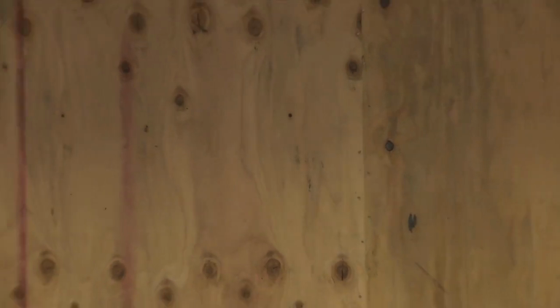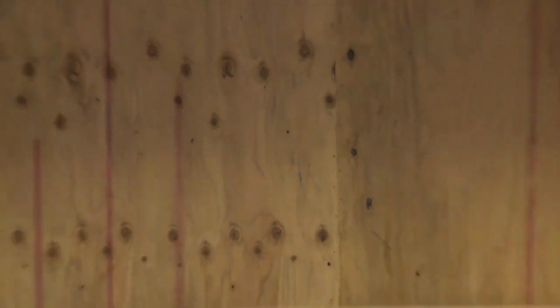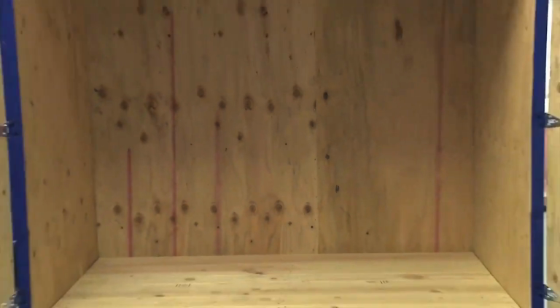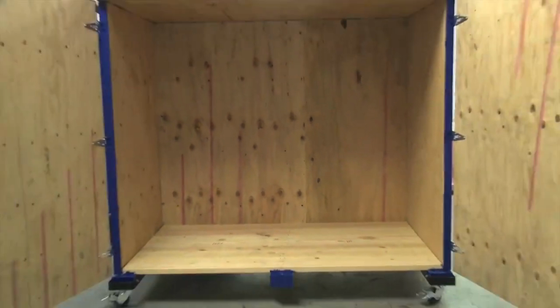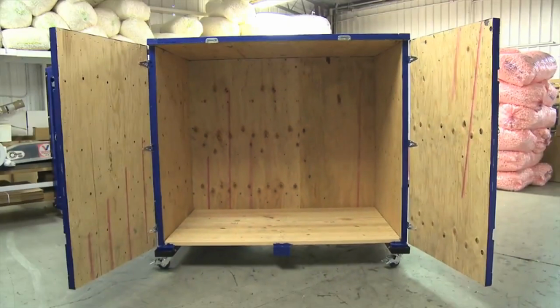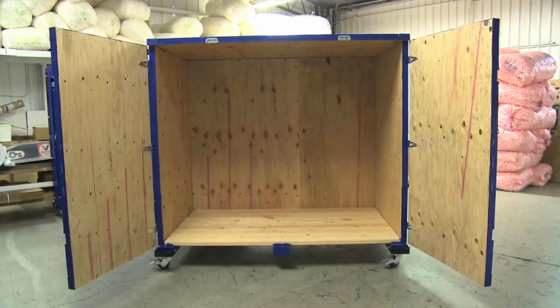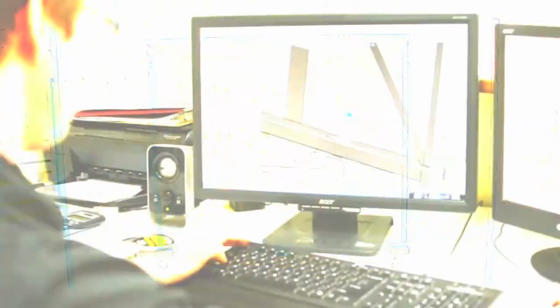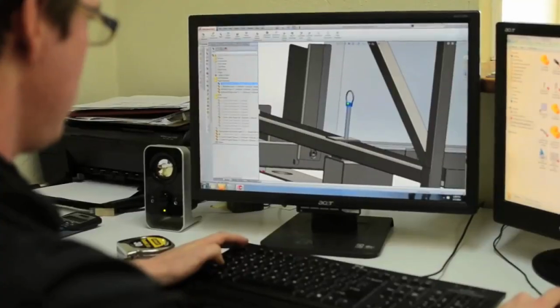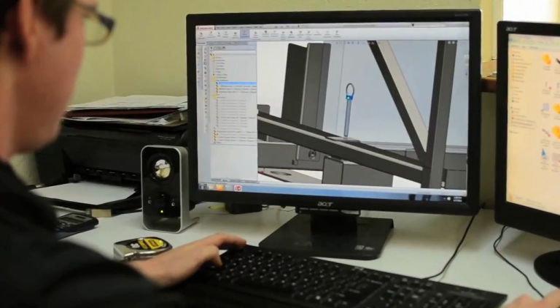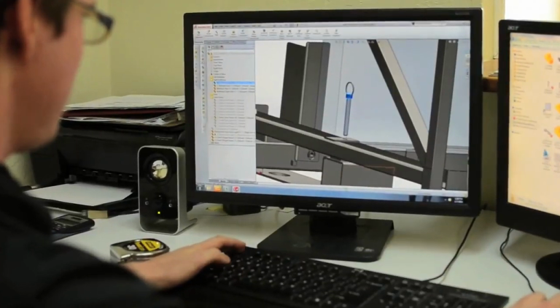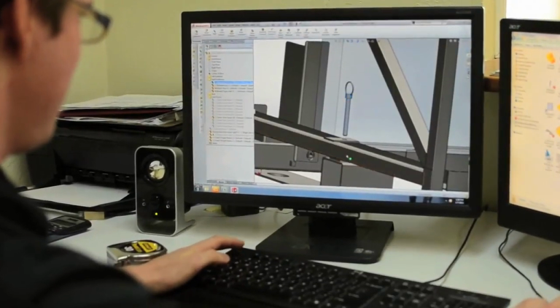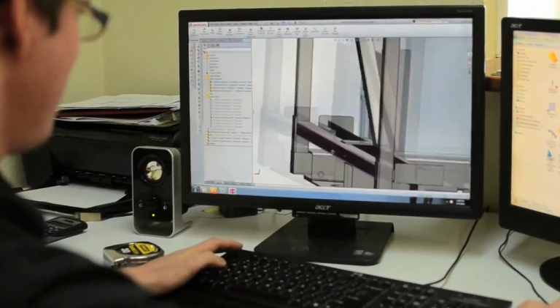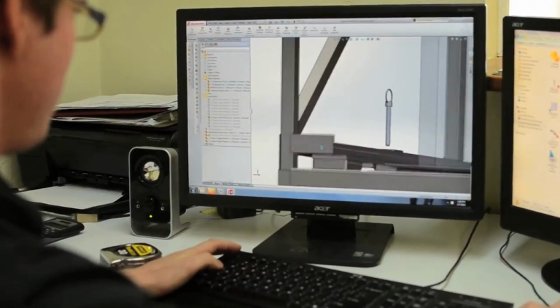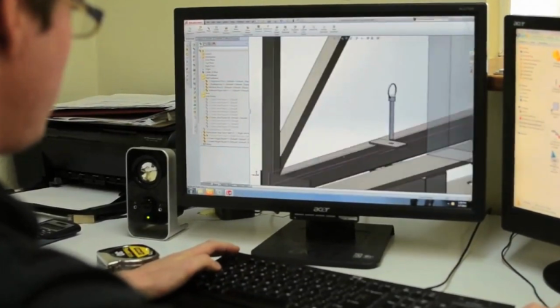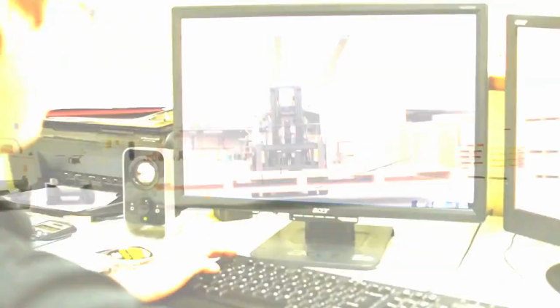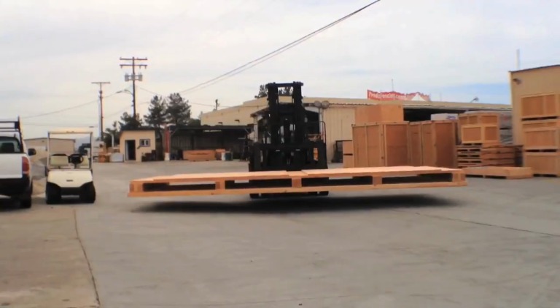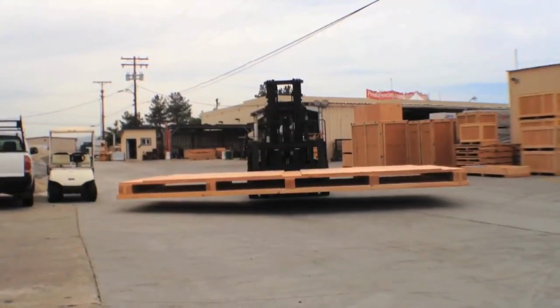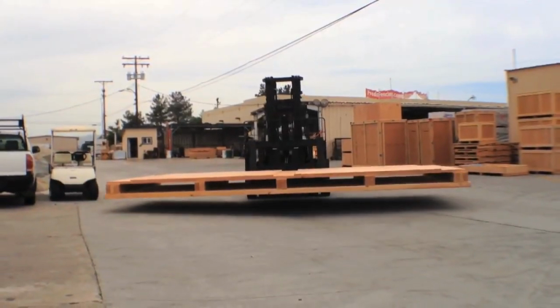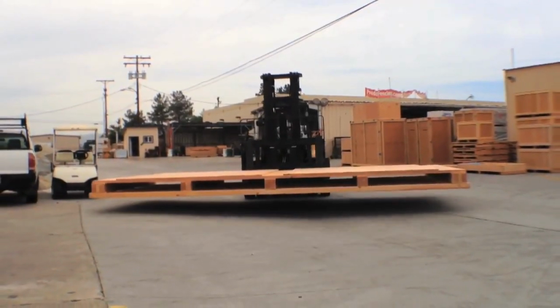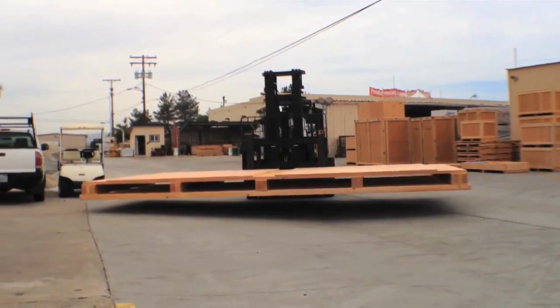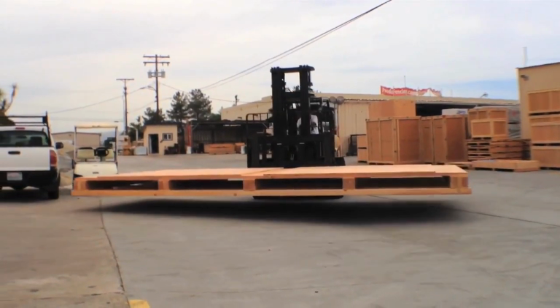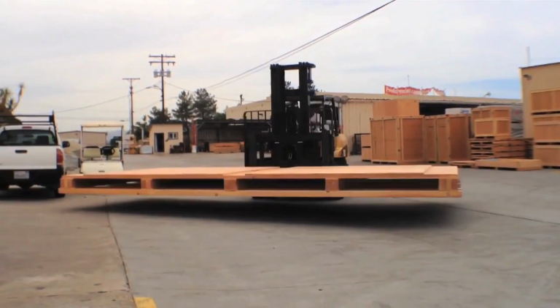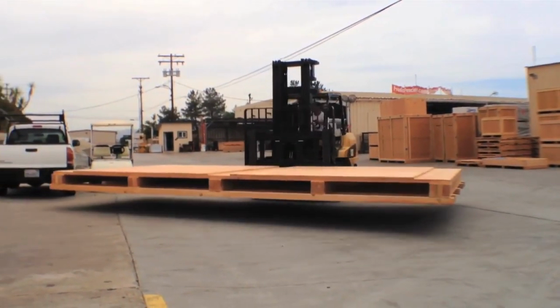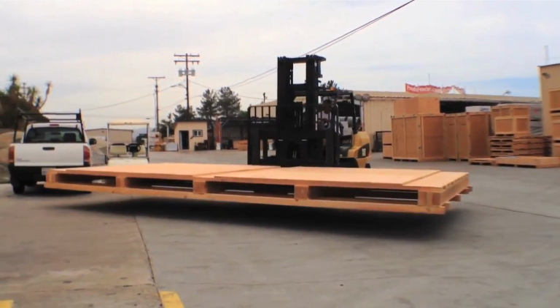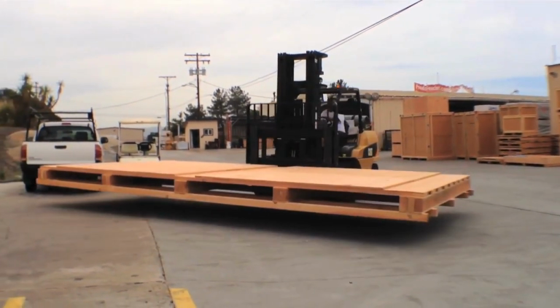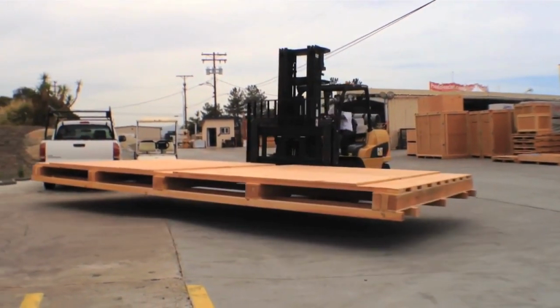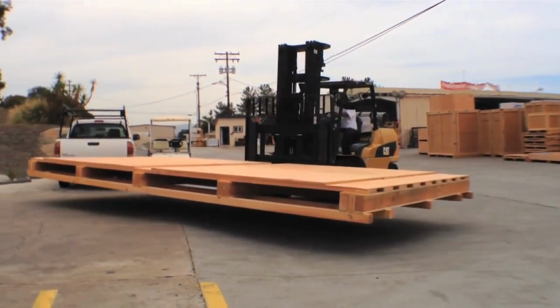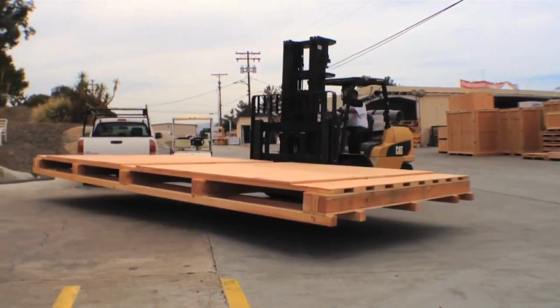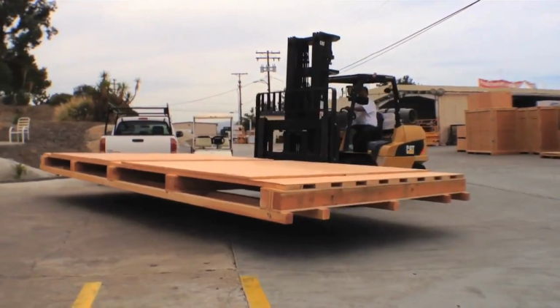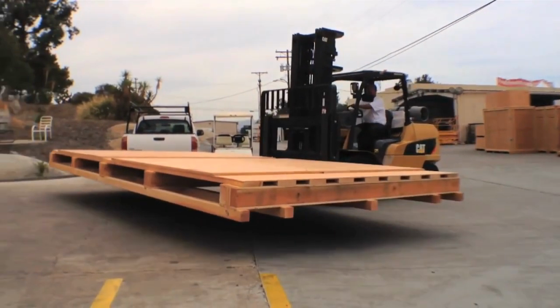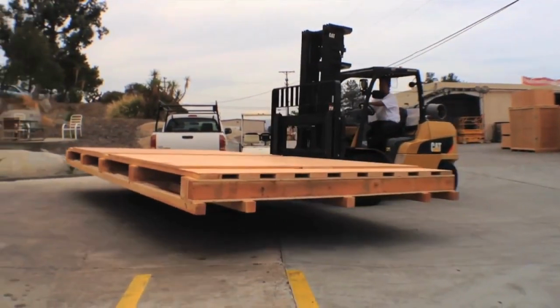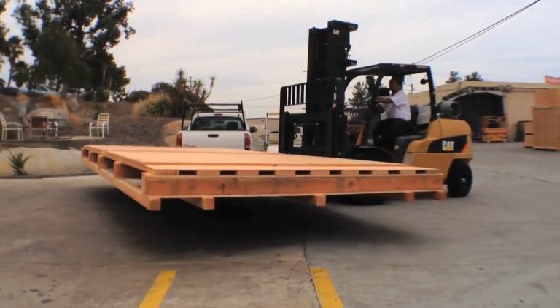At Valleybox, we're constantly striving to find new technologies to improve or enhance our products. Our recent improvement involves a heavy-duty wood base built to carry loads in excess of 50,000 pounds.